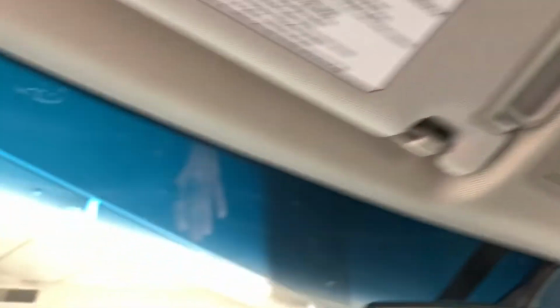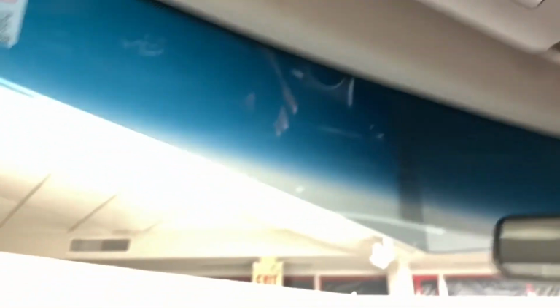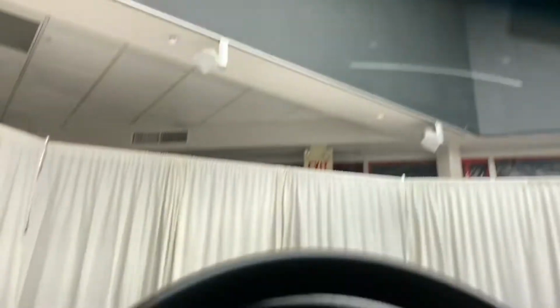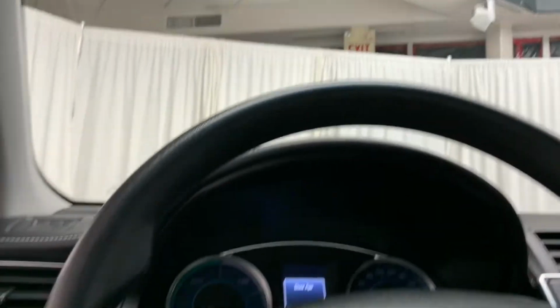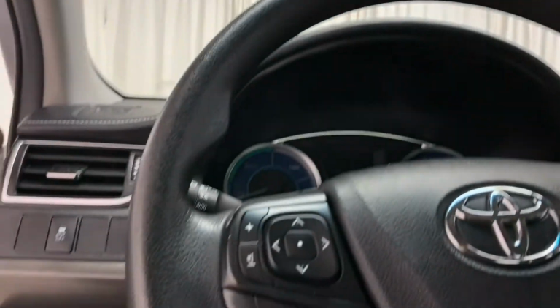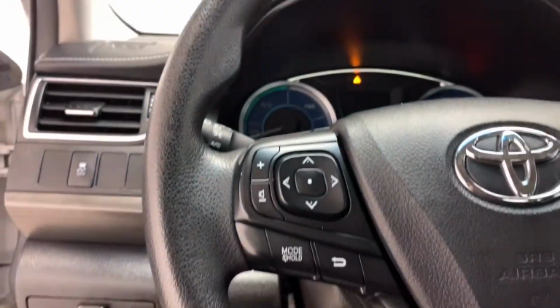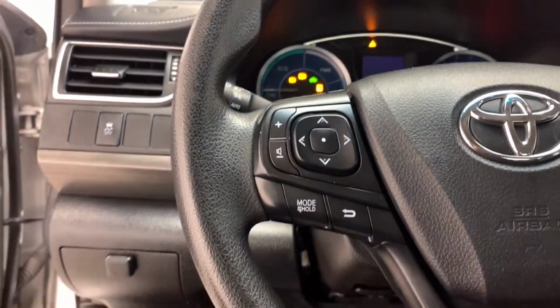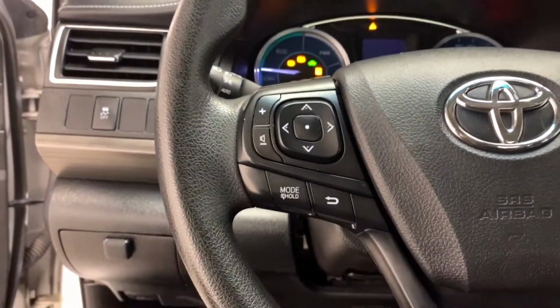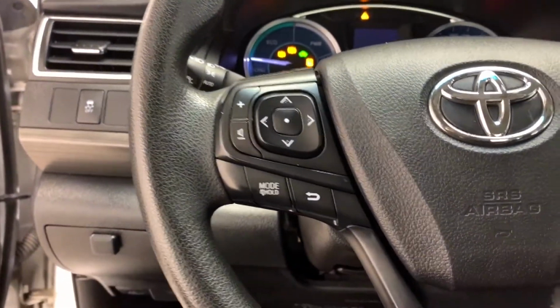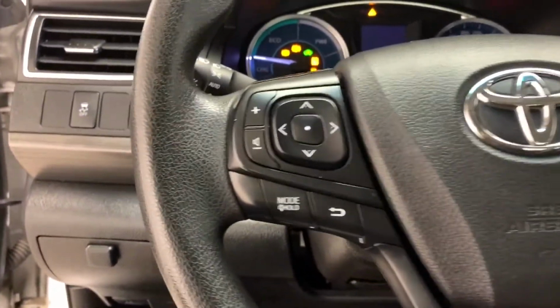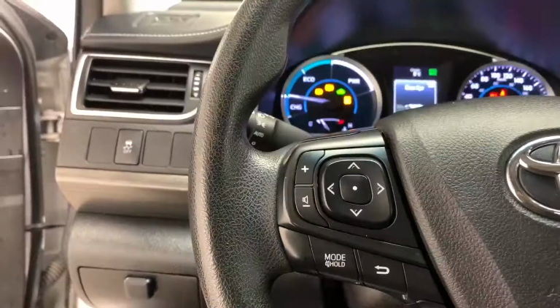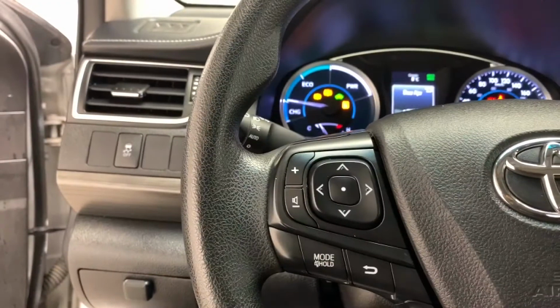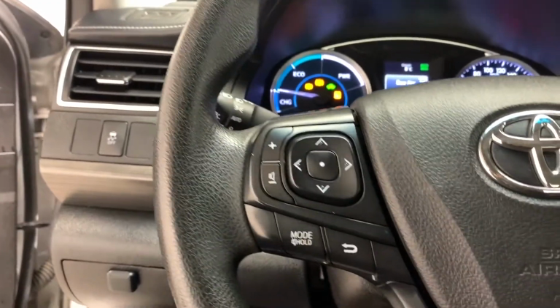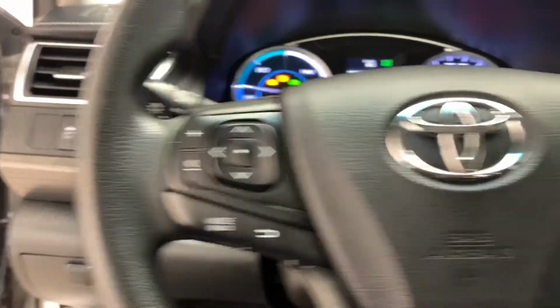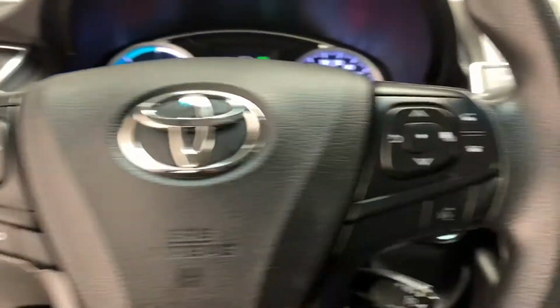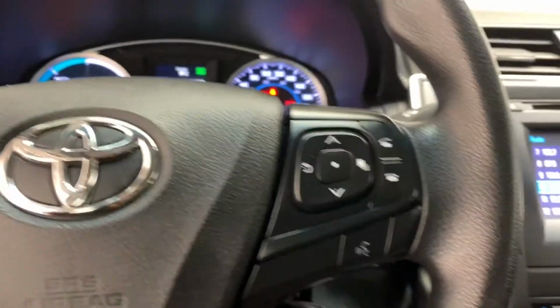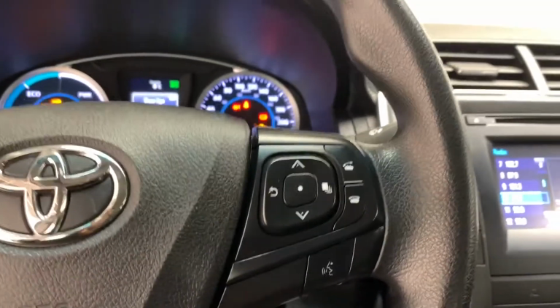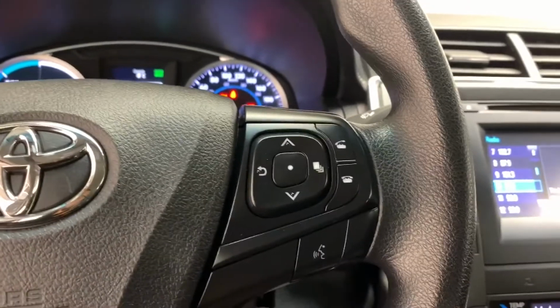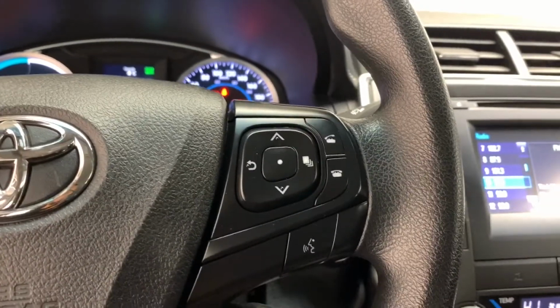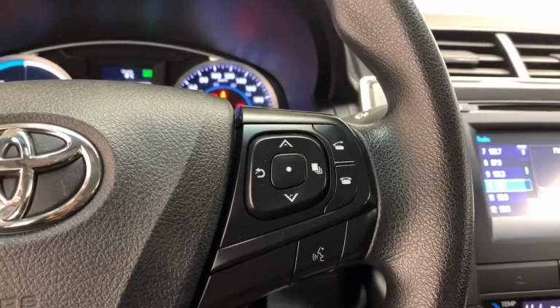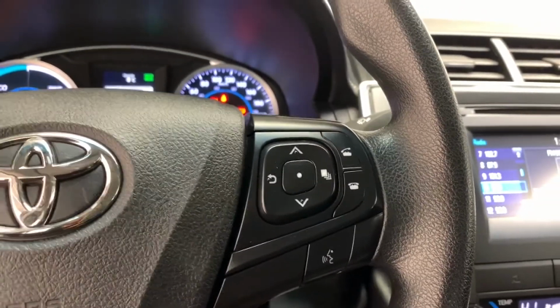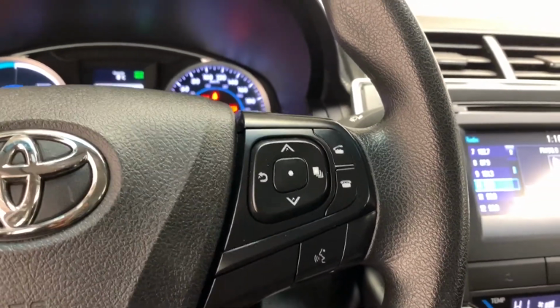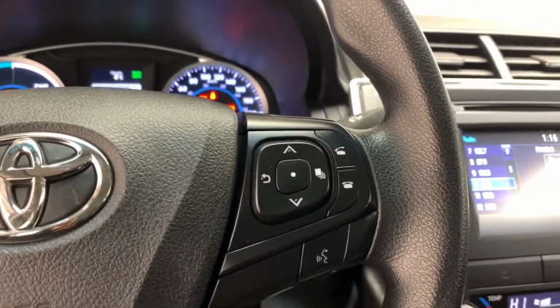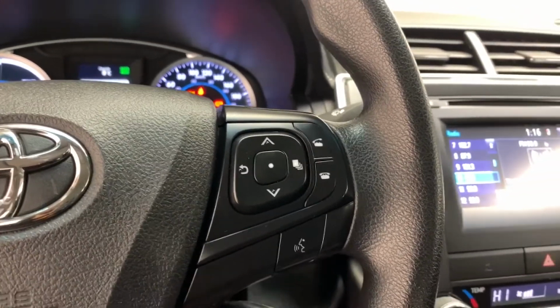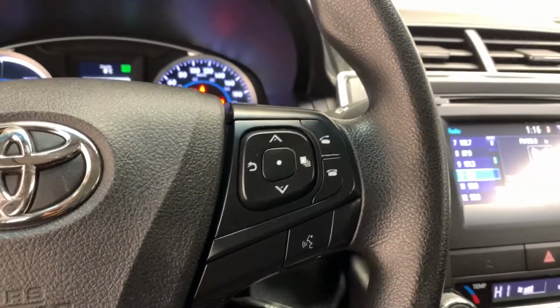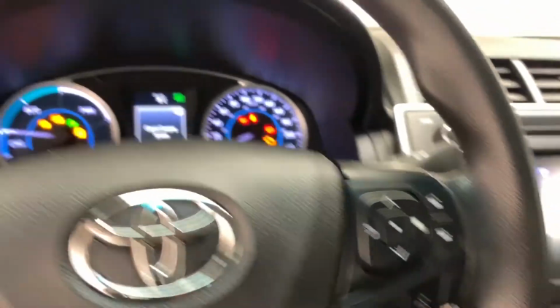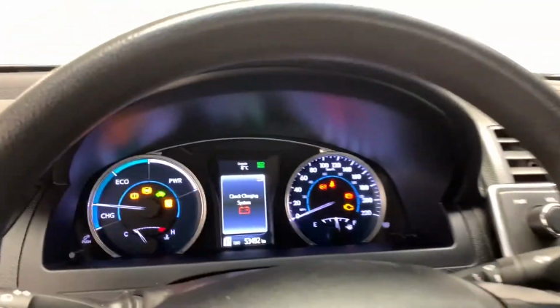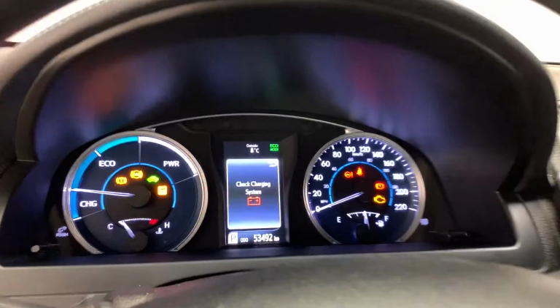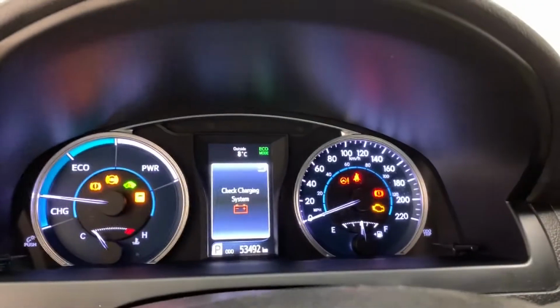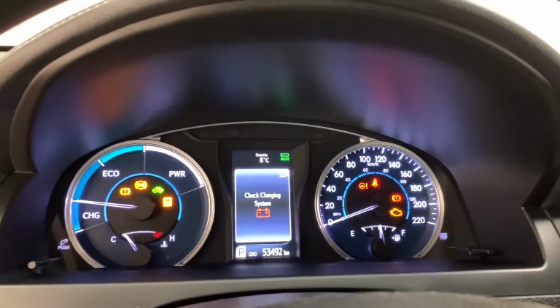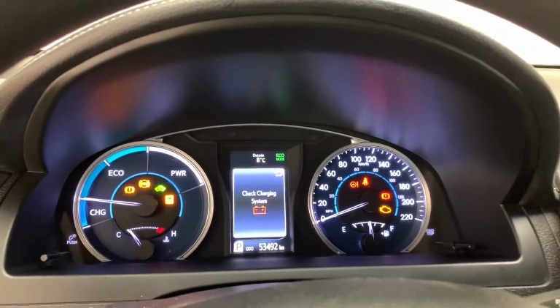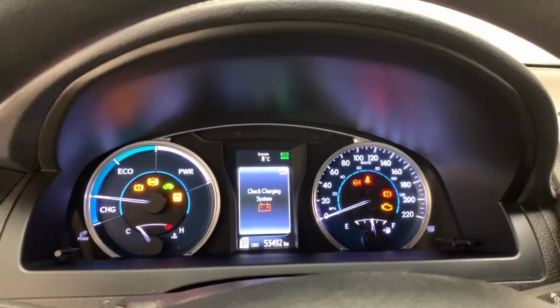On the left side of your leather wrapped steering wheel you have your media controls, and on the right hand side you have your hands-free calling and voice activated Bluetooth with your driver information display controls. Above you have this well-lit gauge cluster and driver information display.